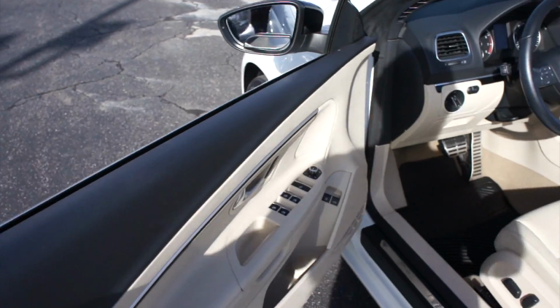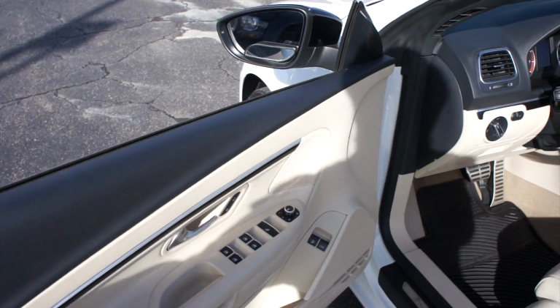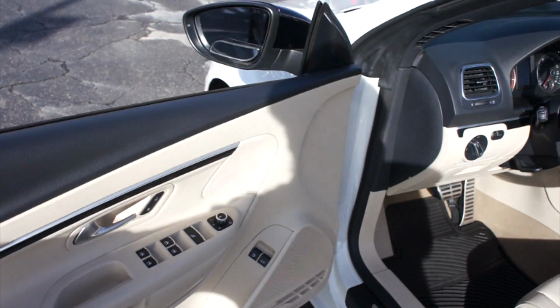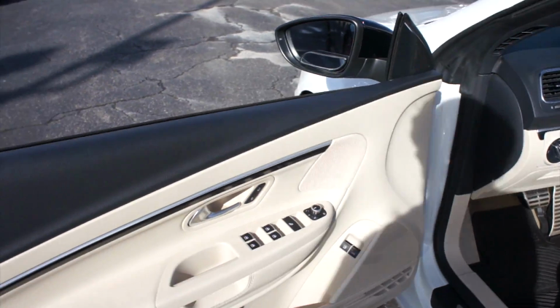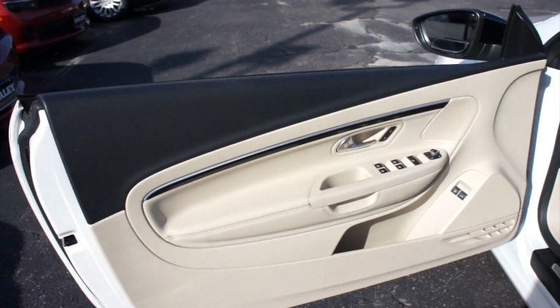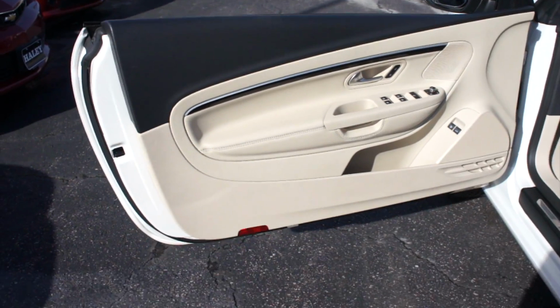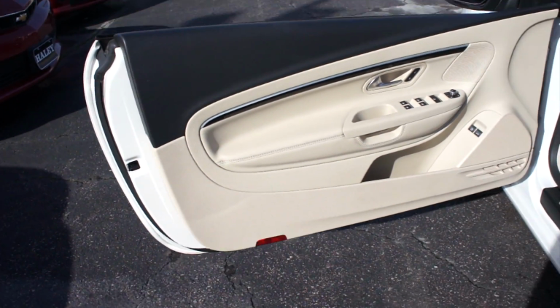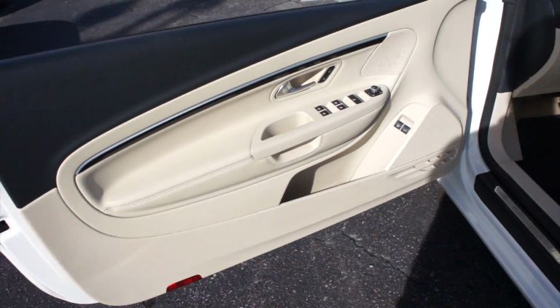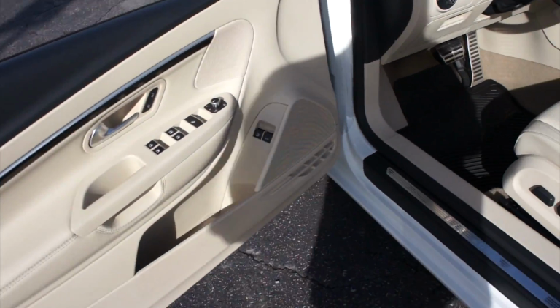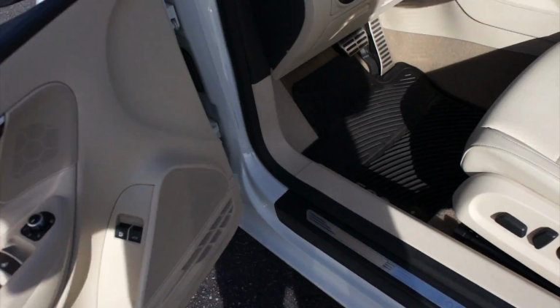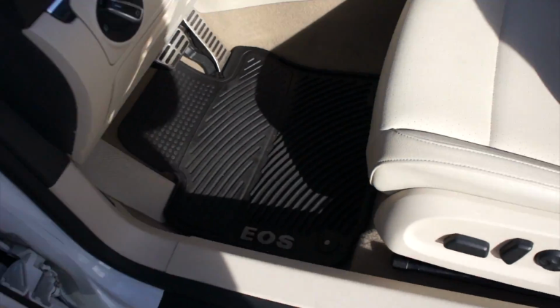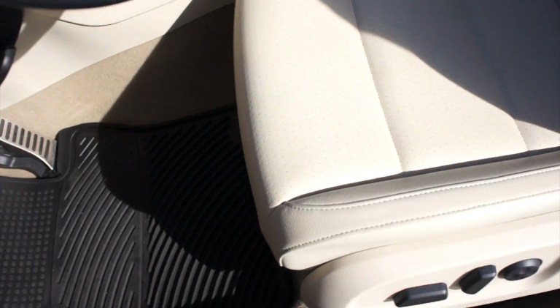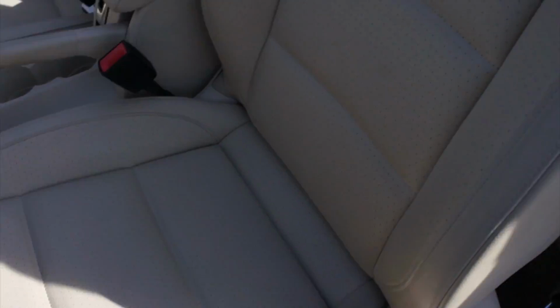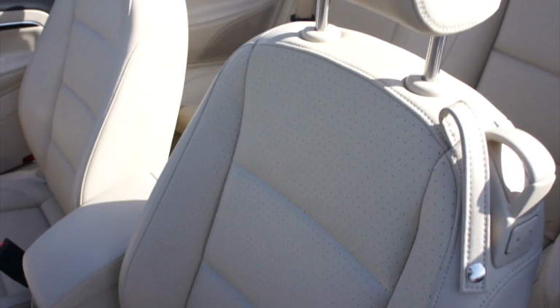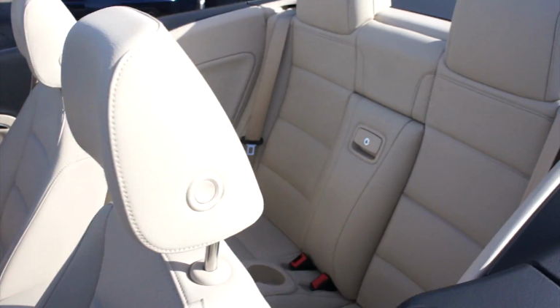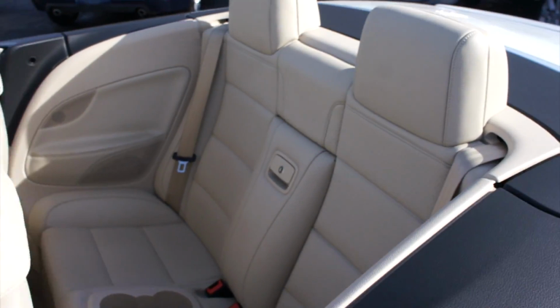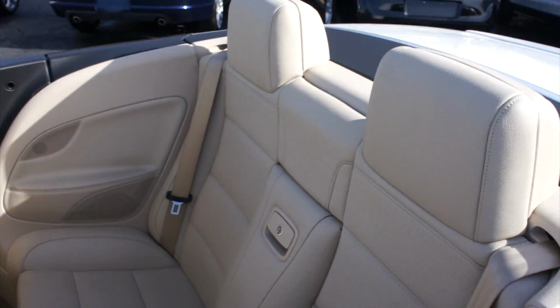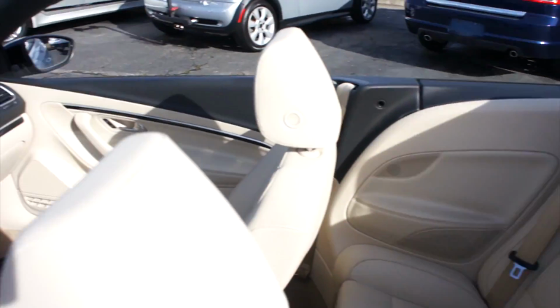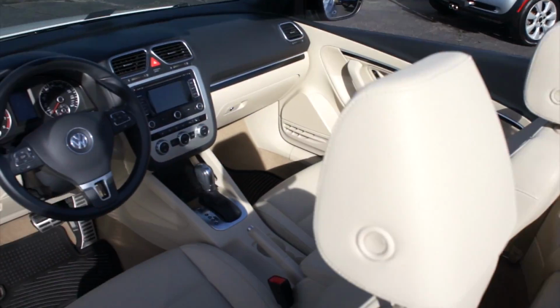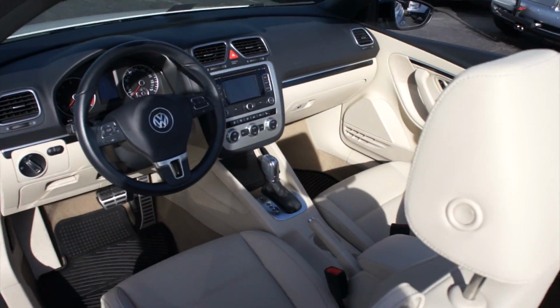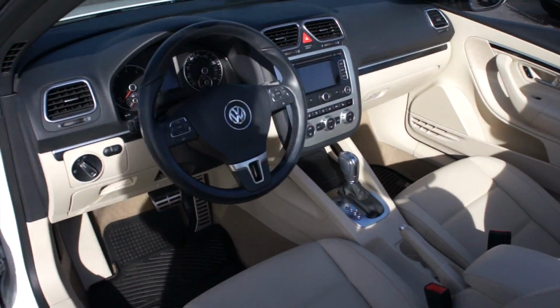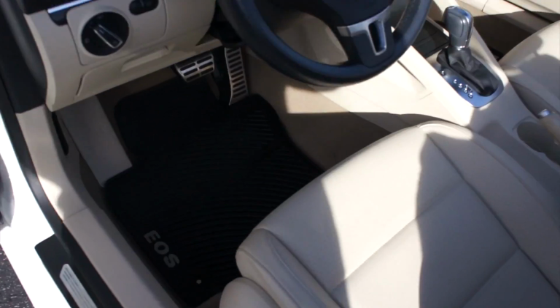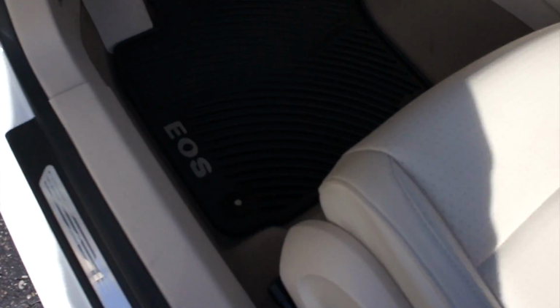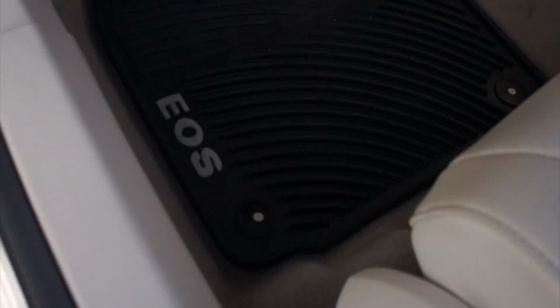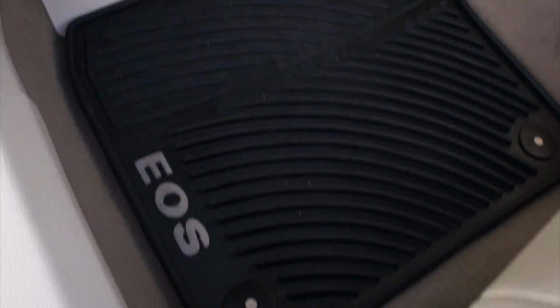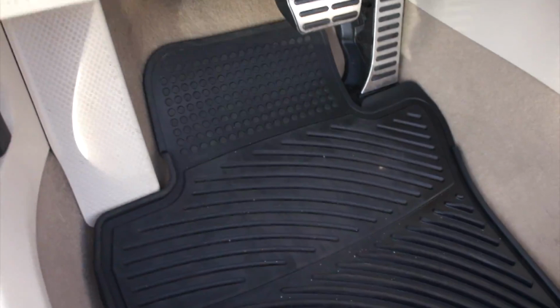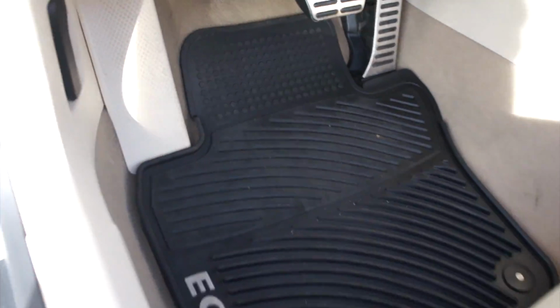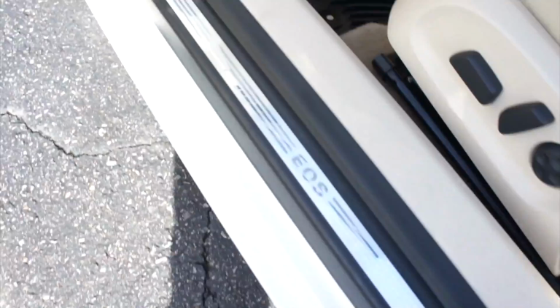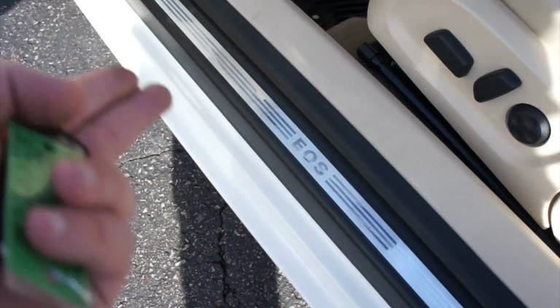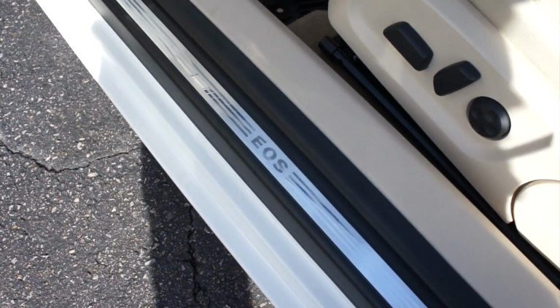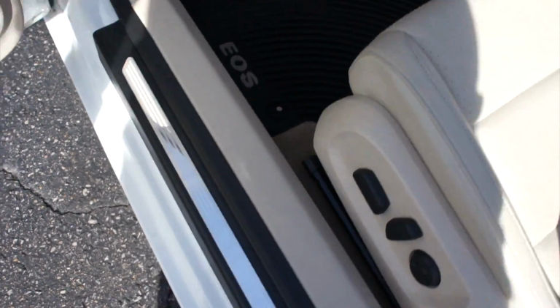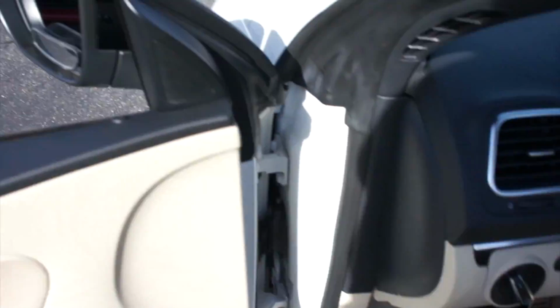Inside, this one does have the corn silk leatherette interior, which is in excellent condition. This is a very, very clean EOS. It does include your all-weather floor mats from the factory, as well as your EOS door sills right there.